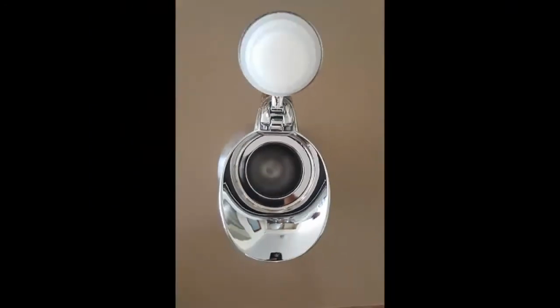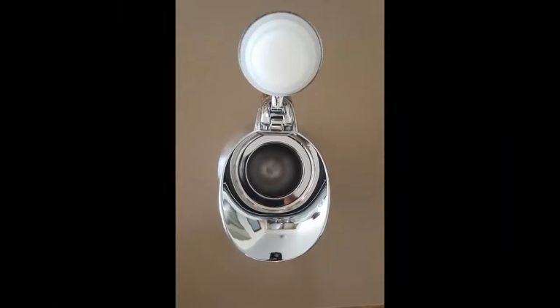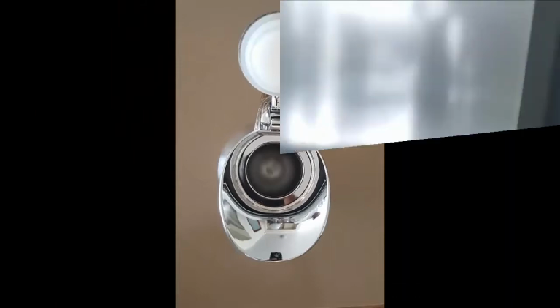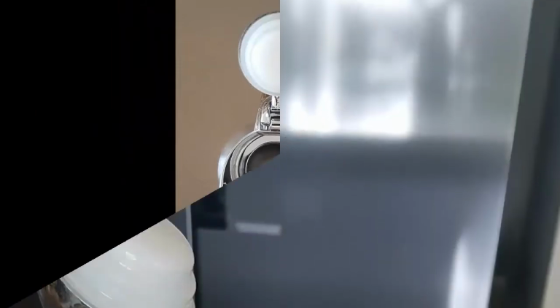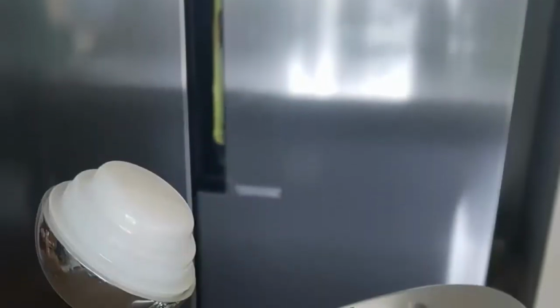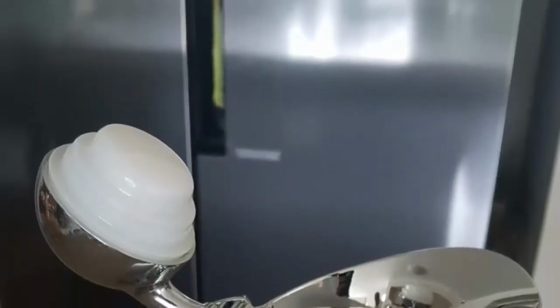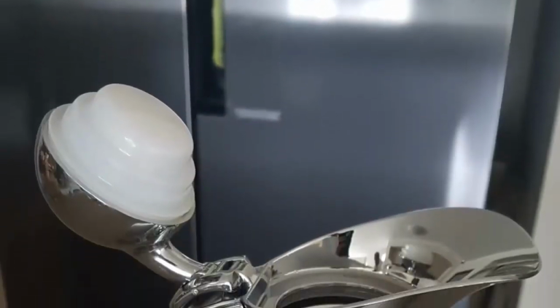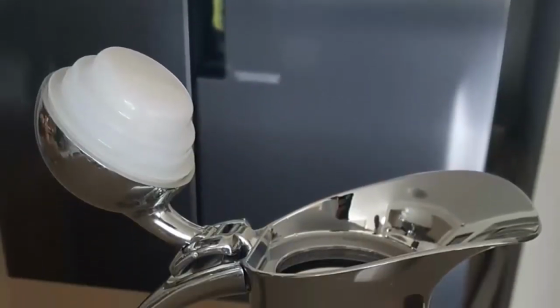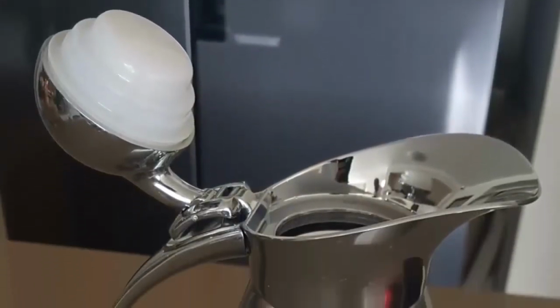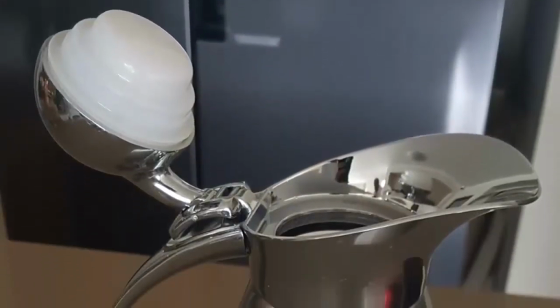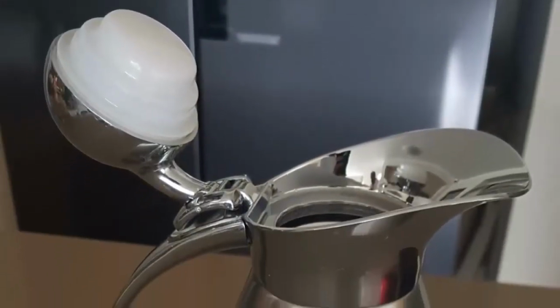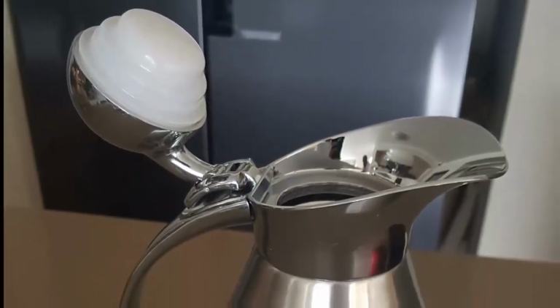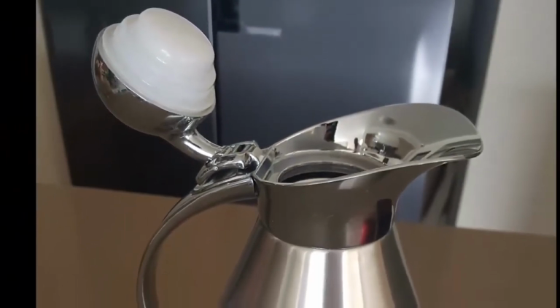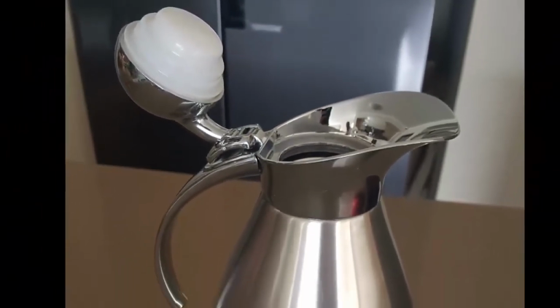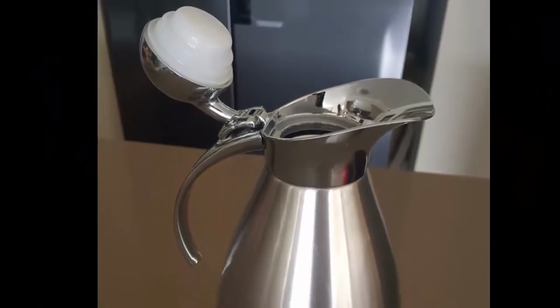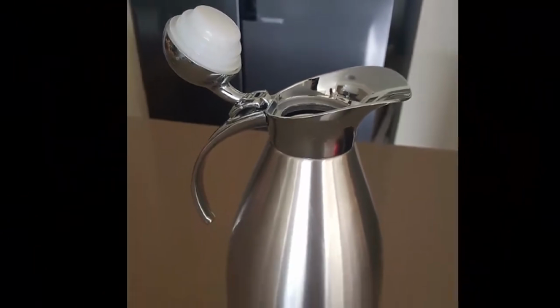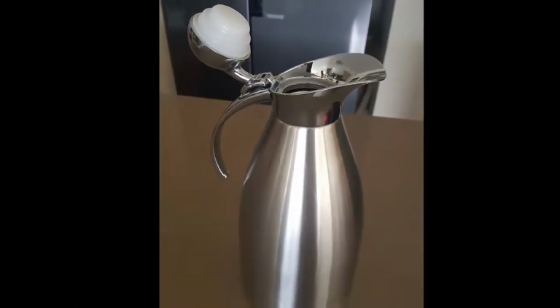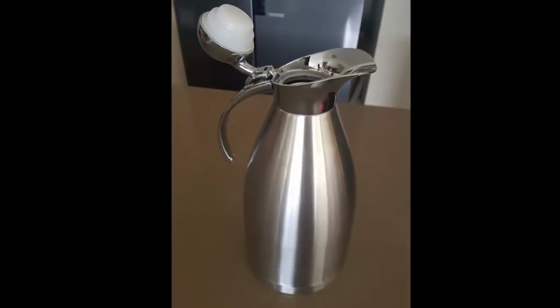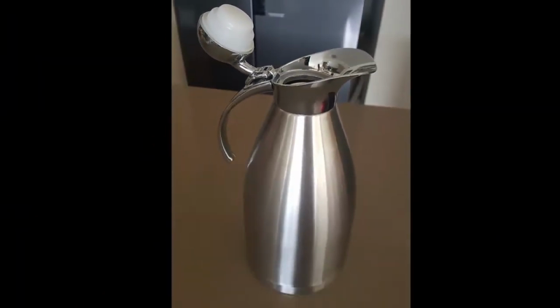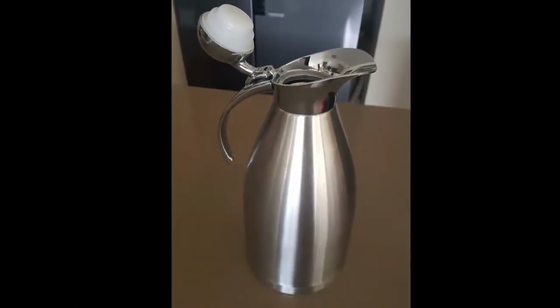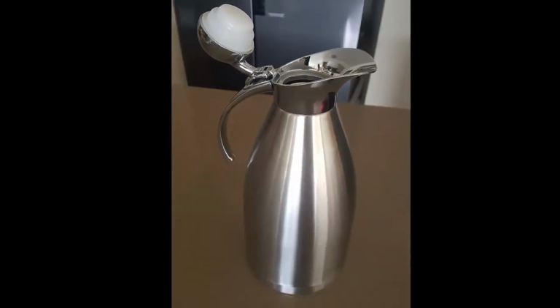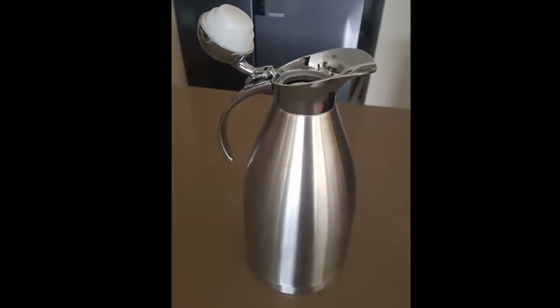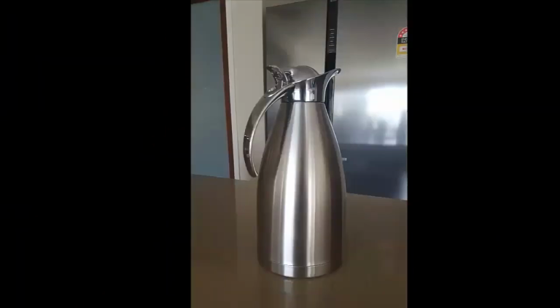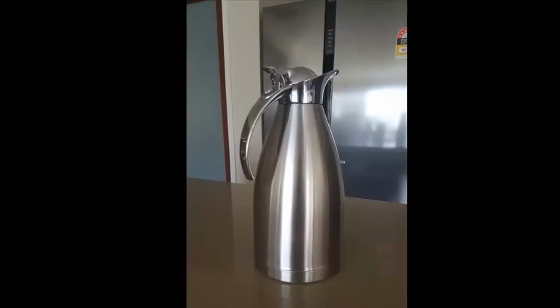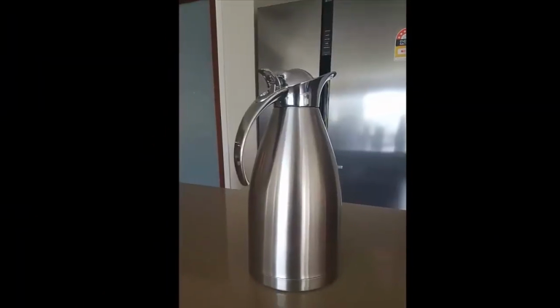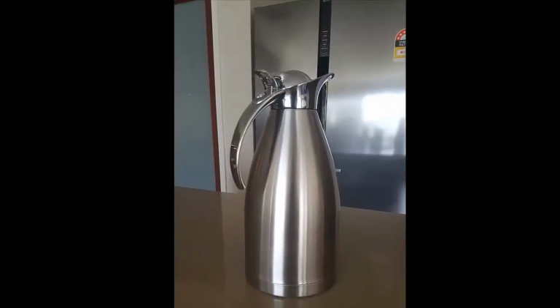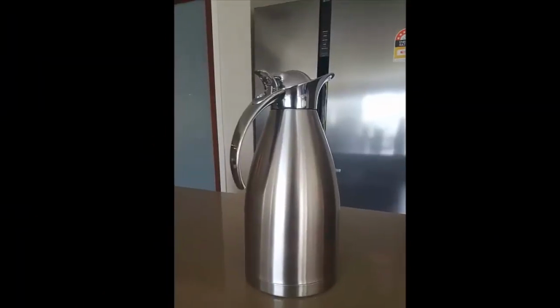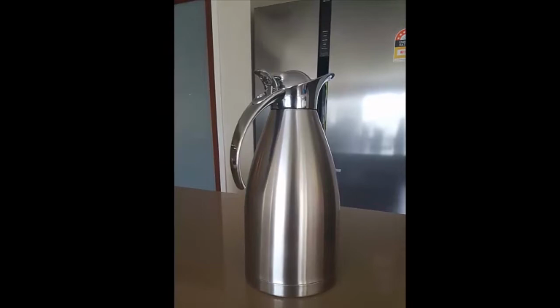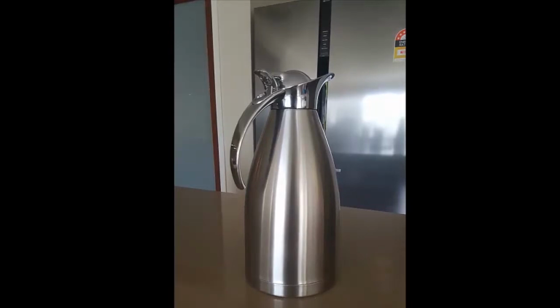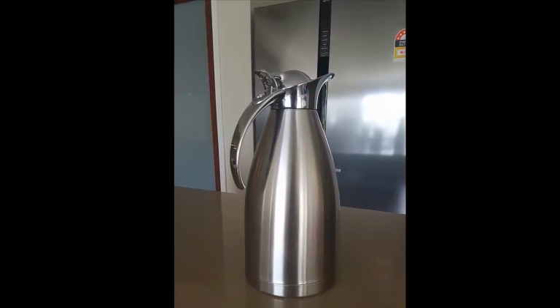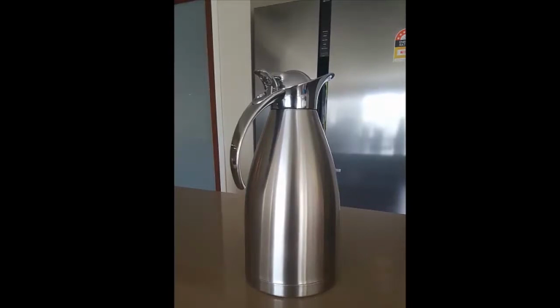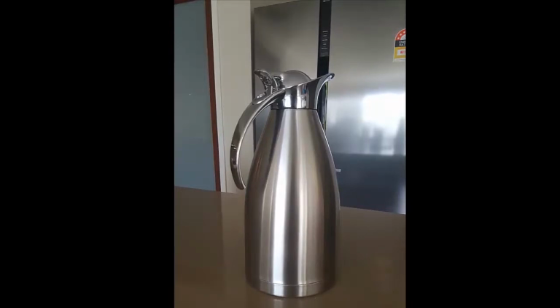The Paykel Thermal Carafe will be a perfect addition to your kitchen because you will be using it every day just like I am. It retails for about $60 but if you click the link below you can get it for a massive discount.